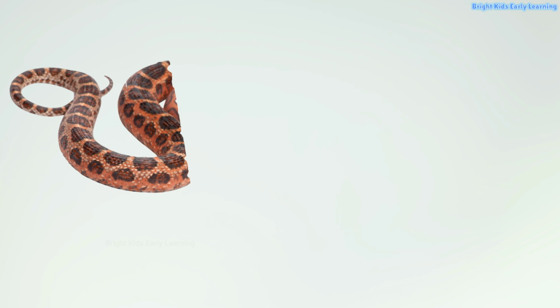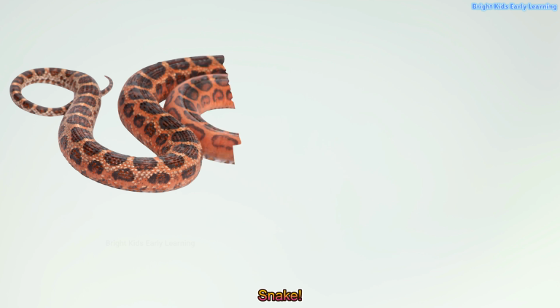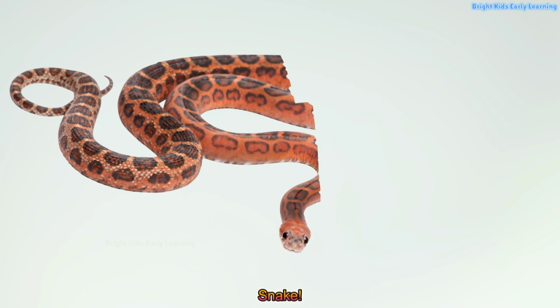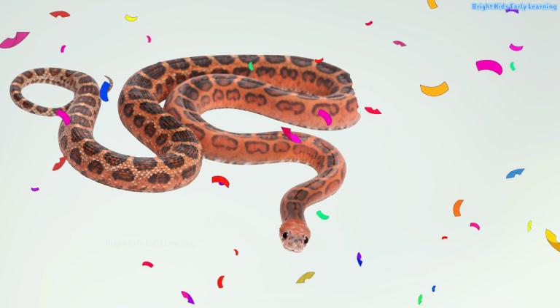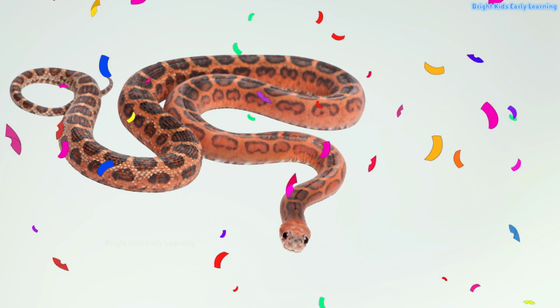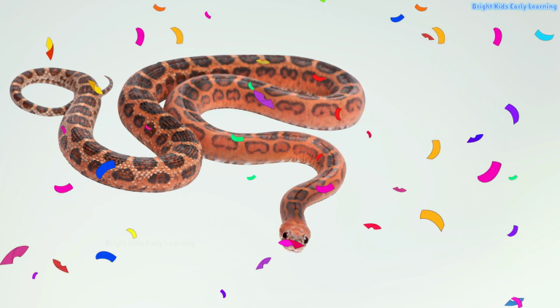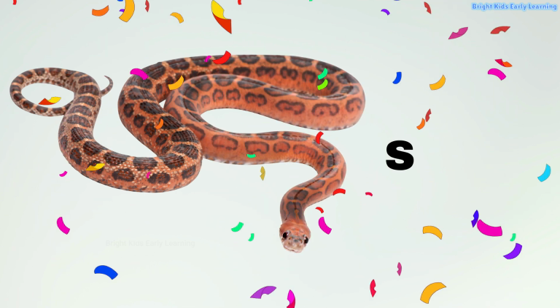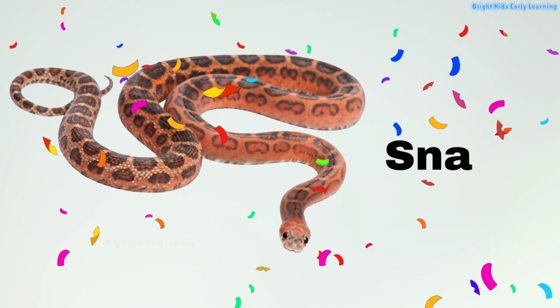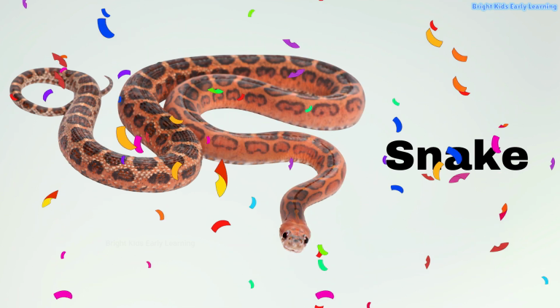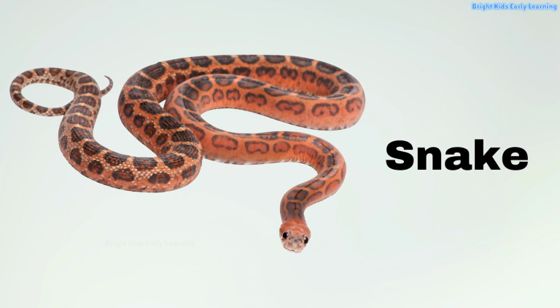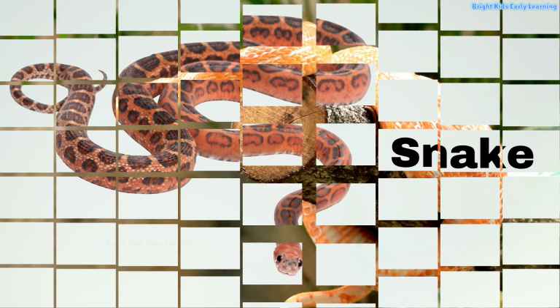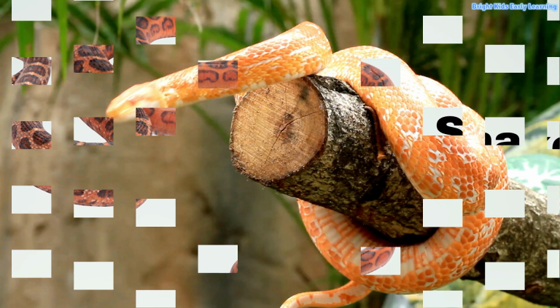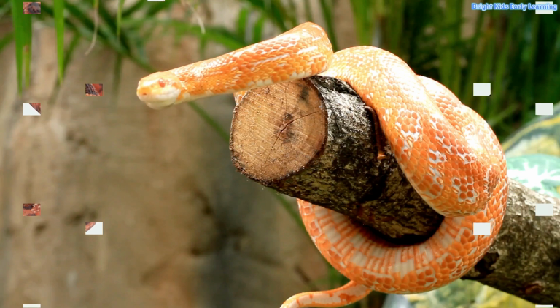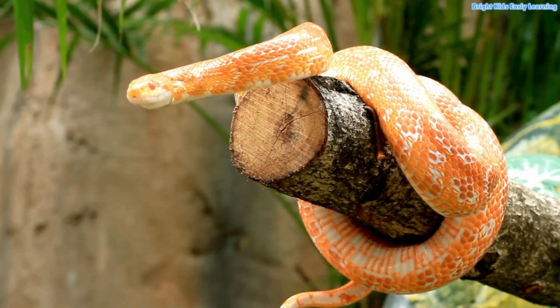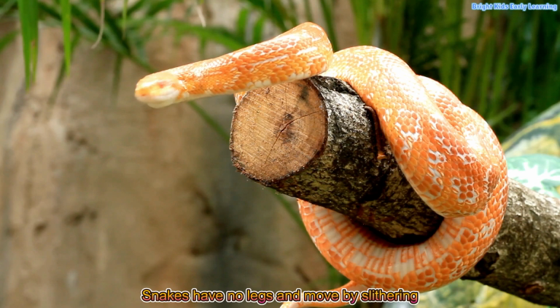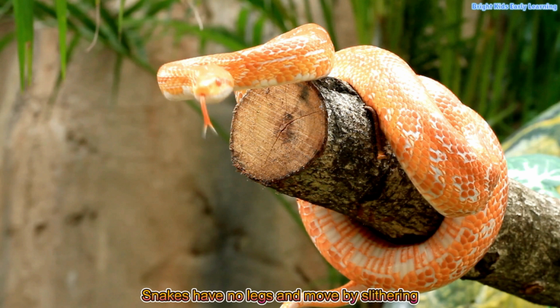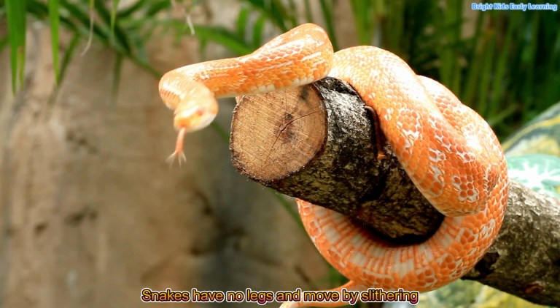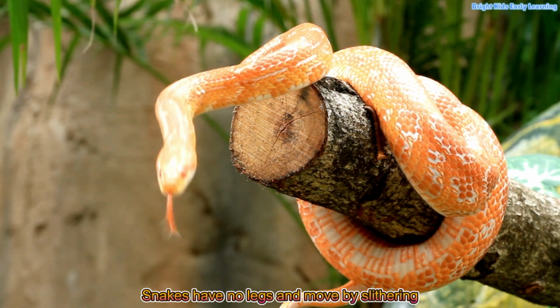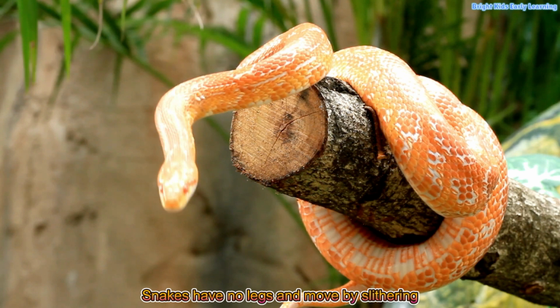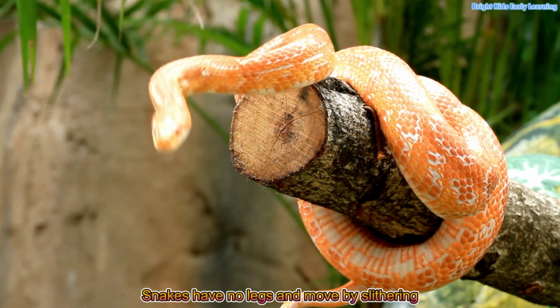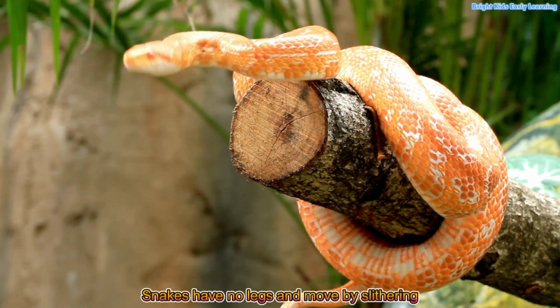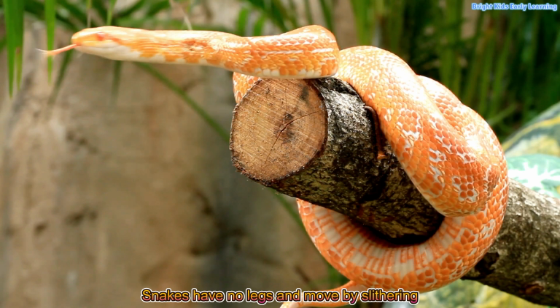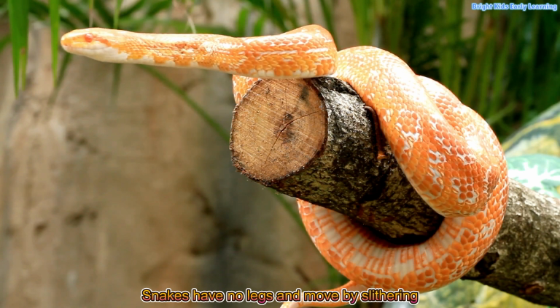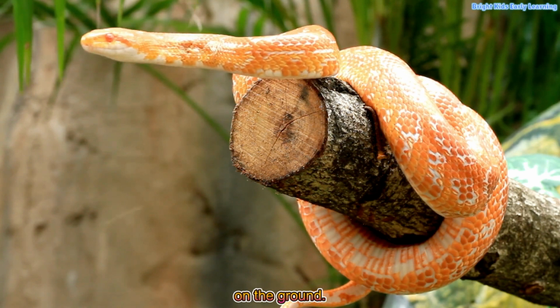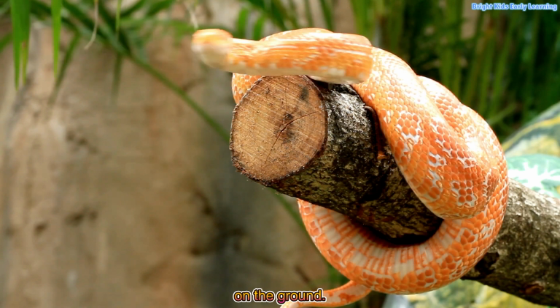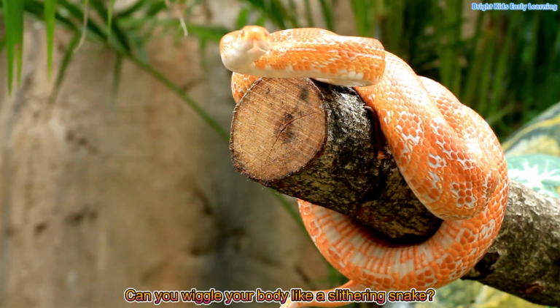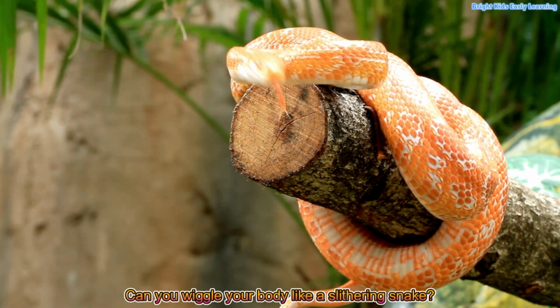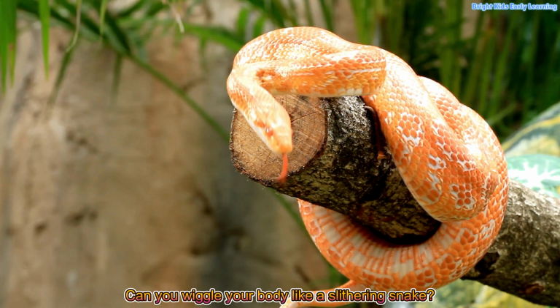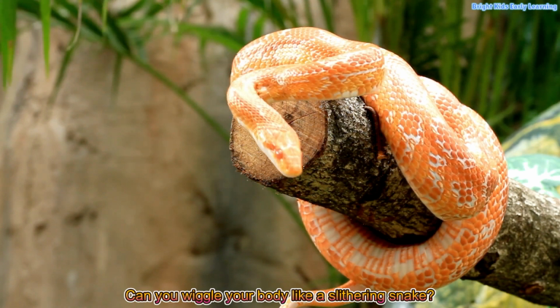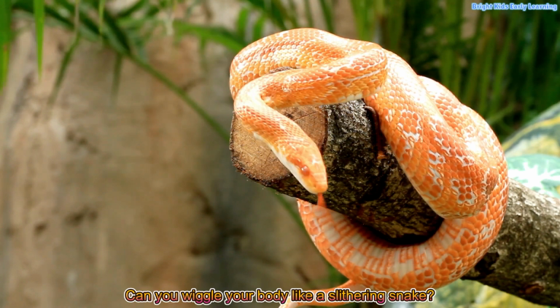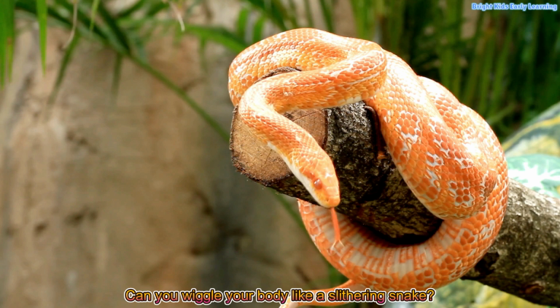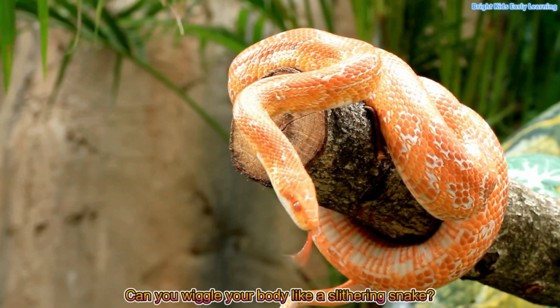Snake! Yay! Snakes have no legs and move by slithering on the ground. Can you wiggle your body like a slithering snake?